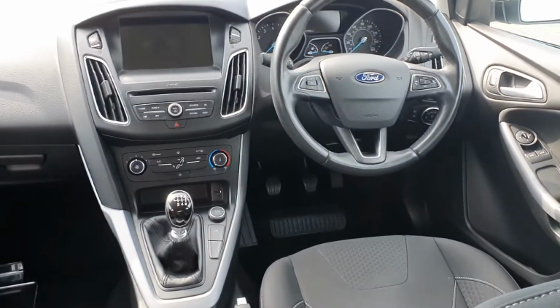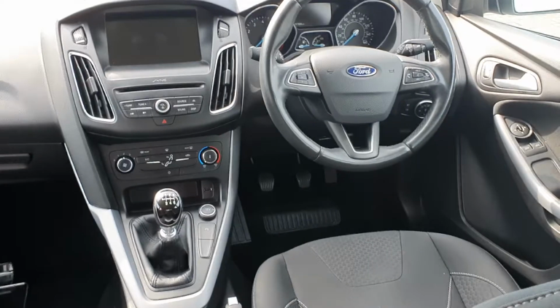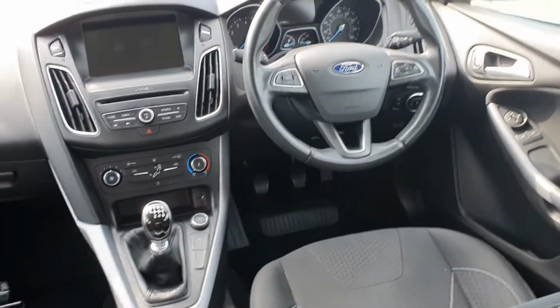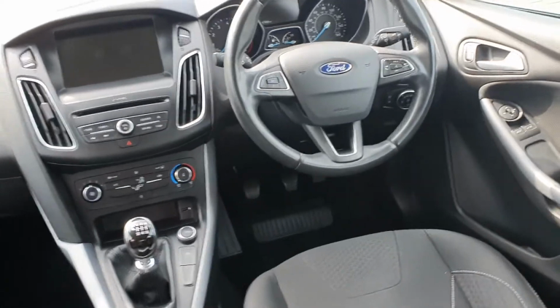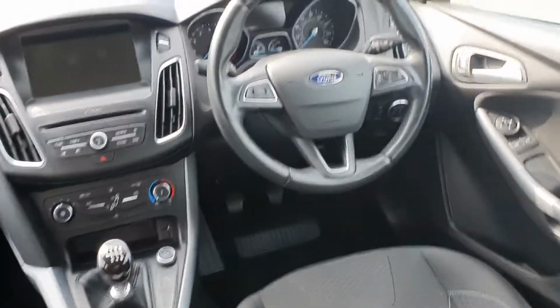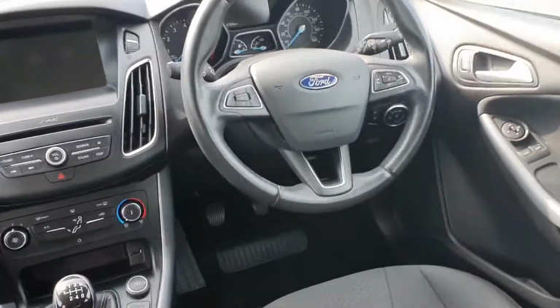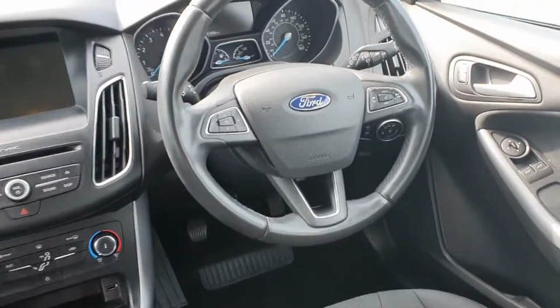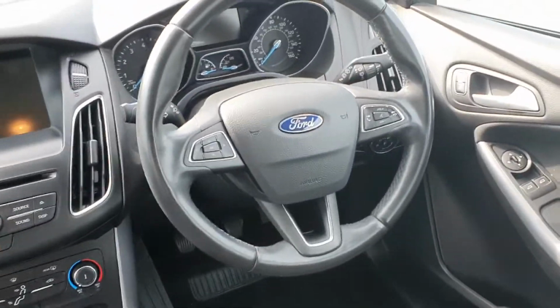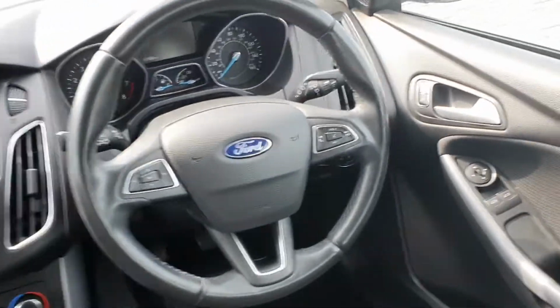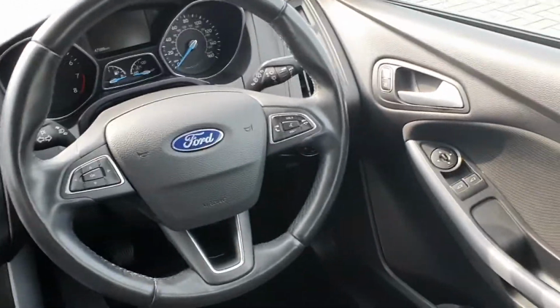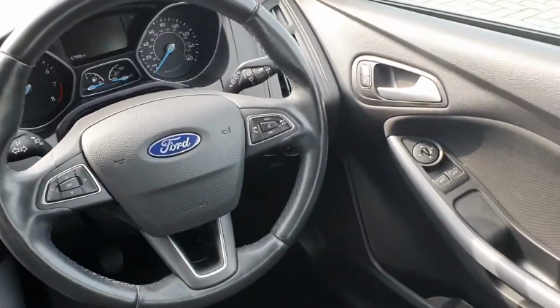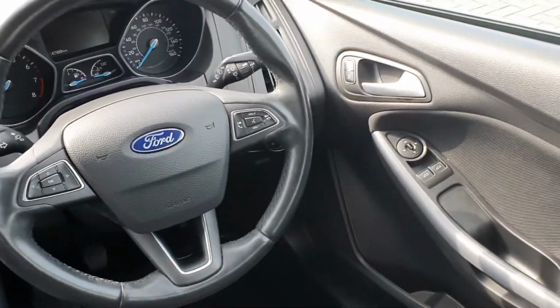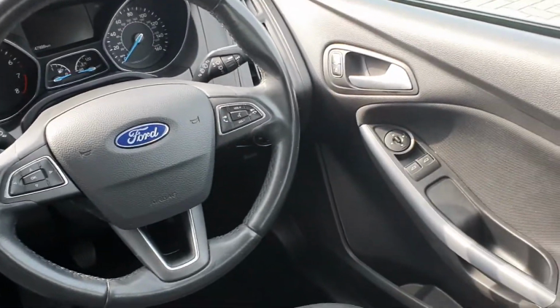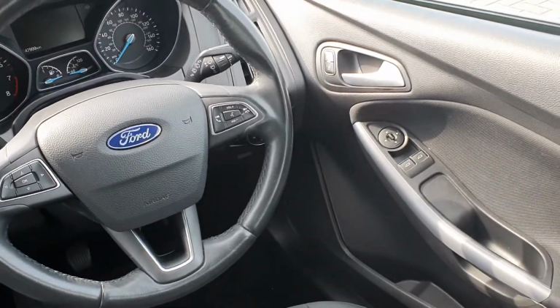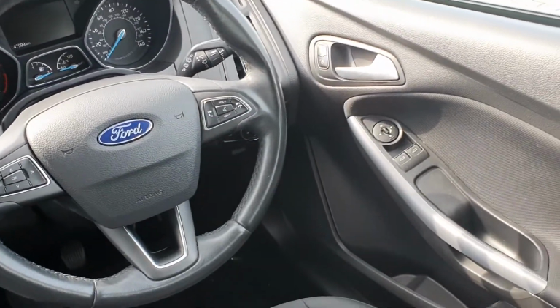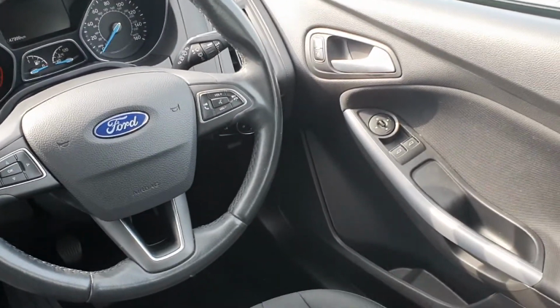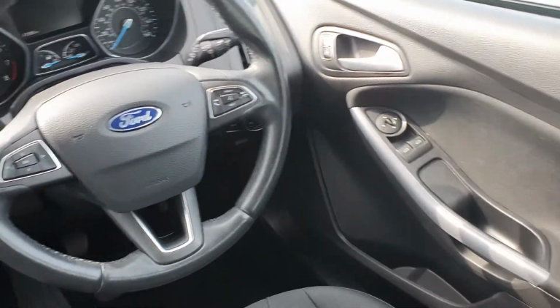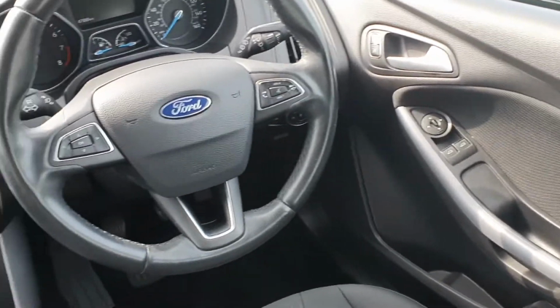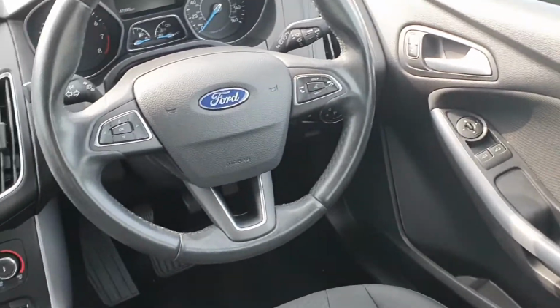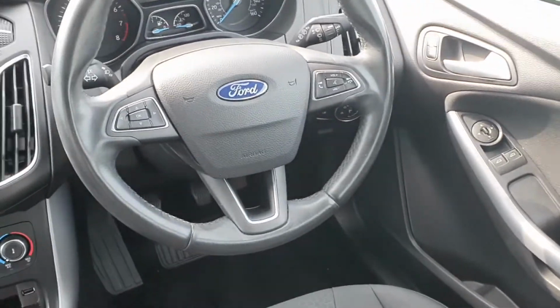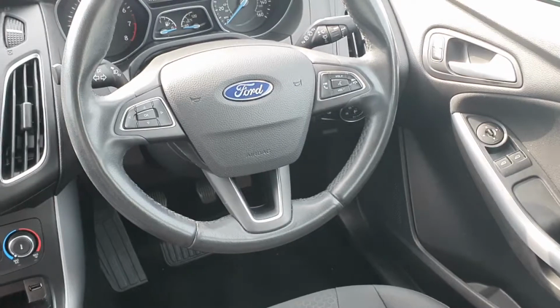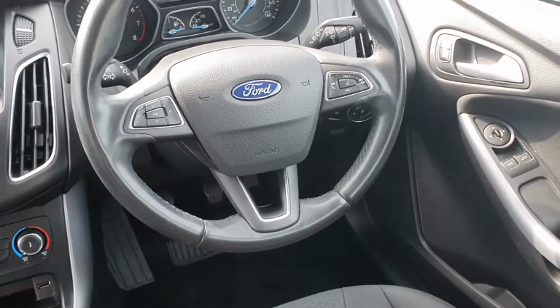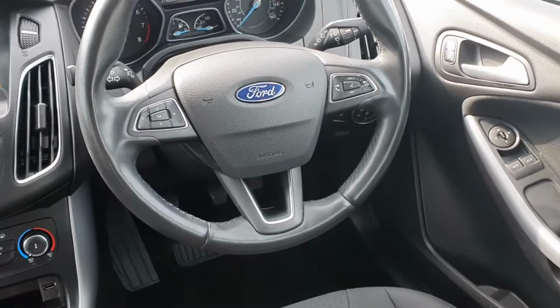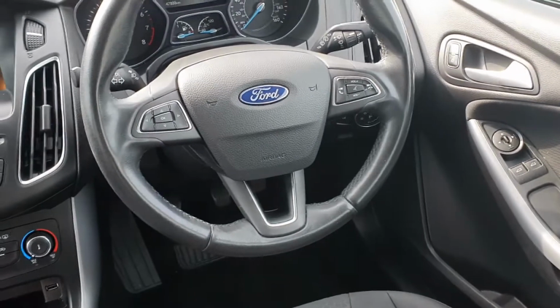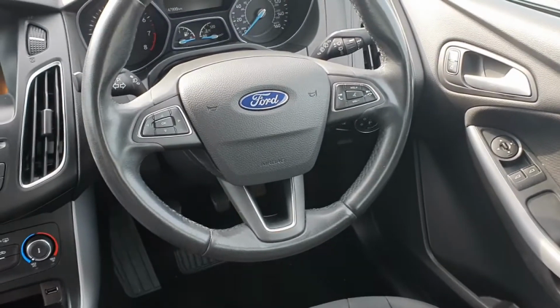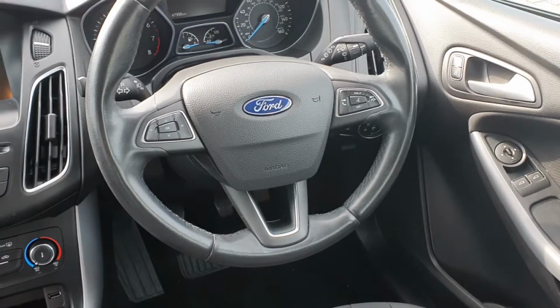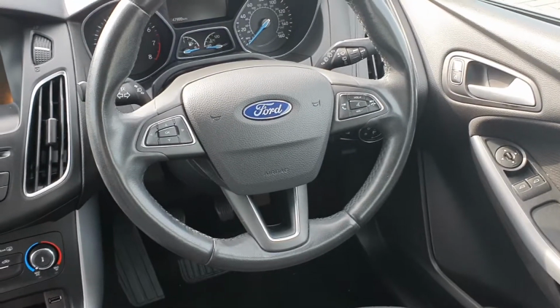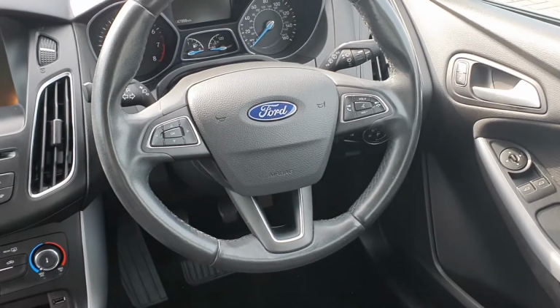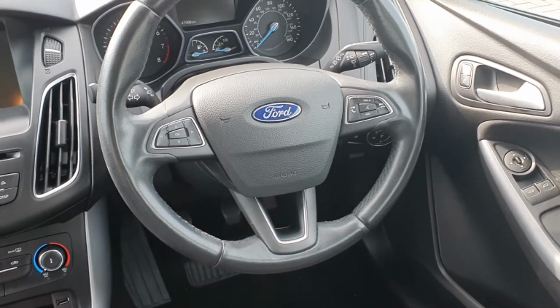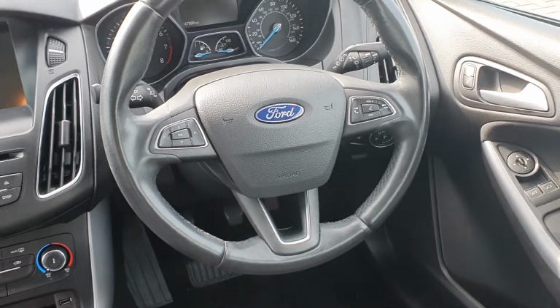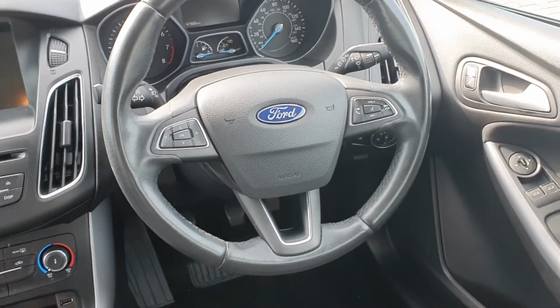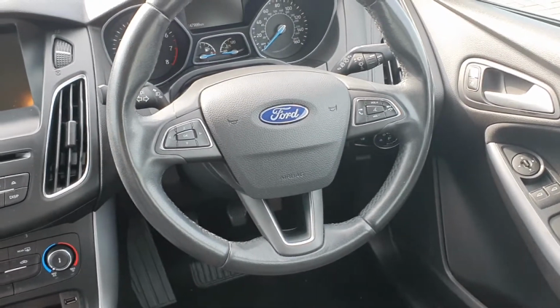The interior is finished in cloth, features front electric windows, centralised locking, and Bluetooth phone on the steering wheel with voice command.